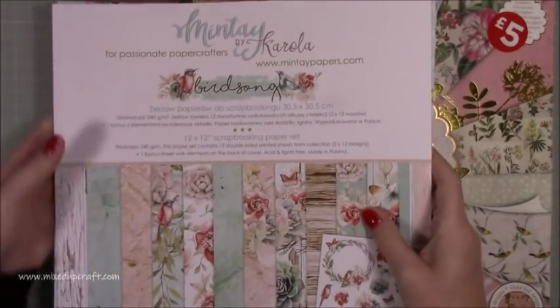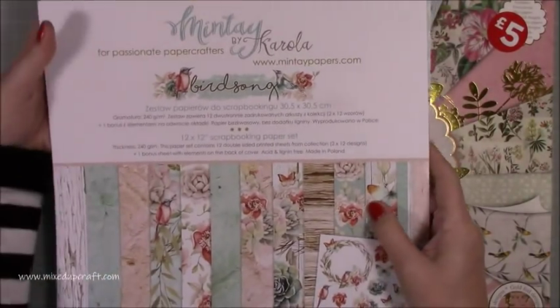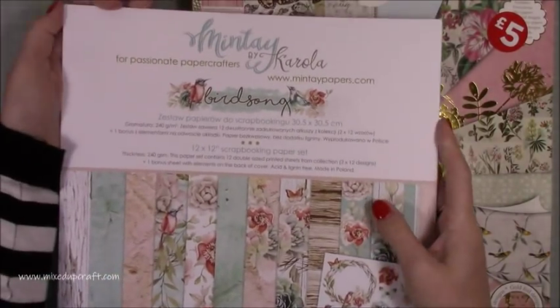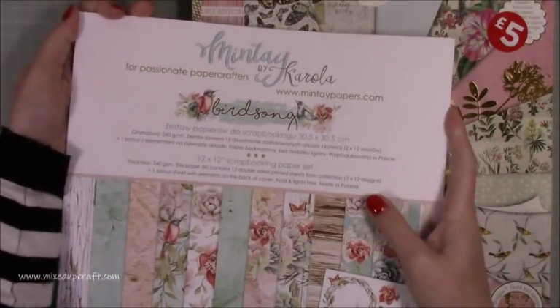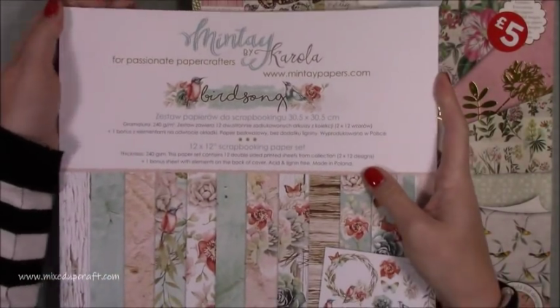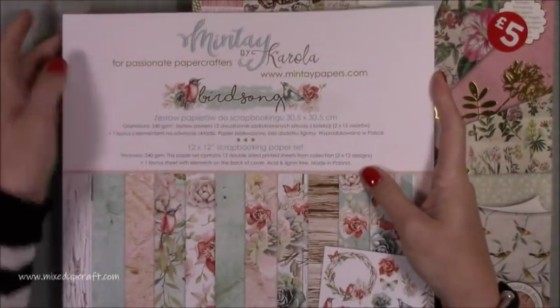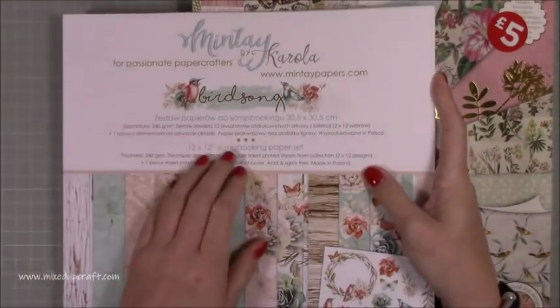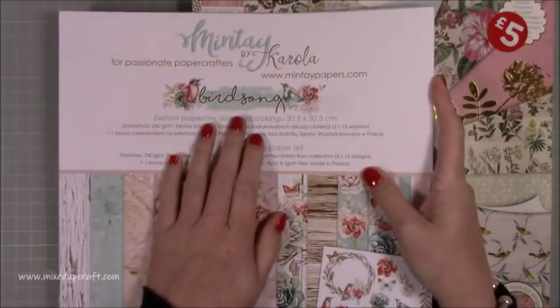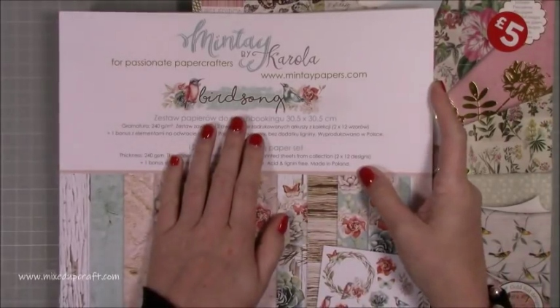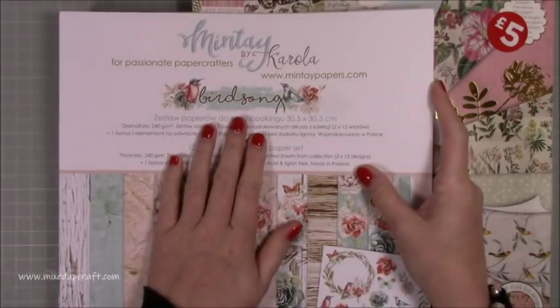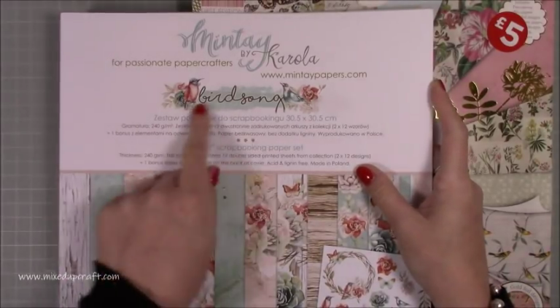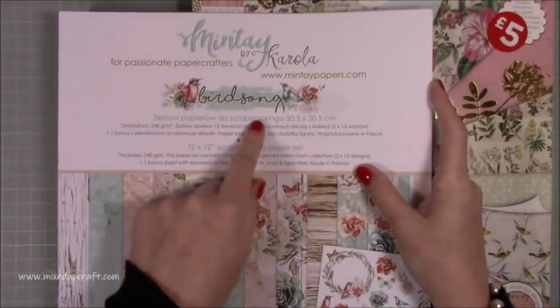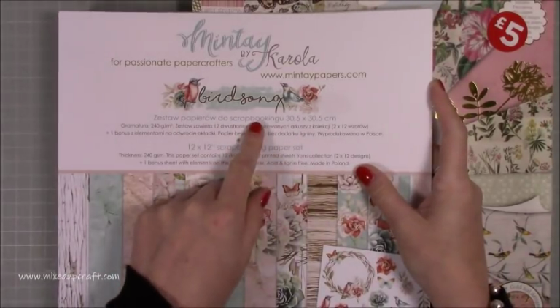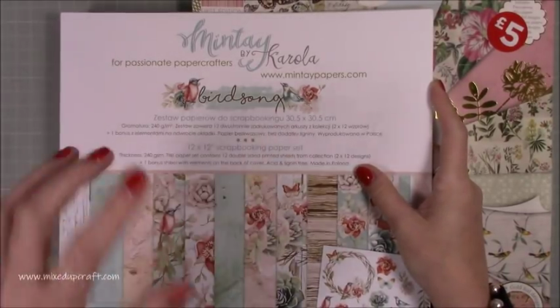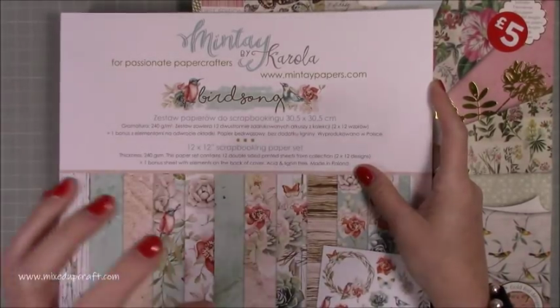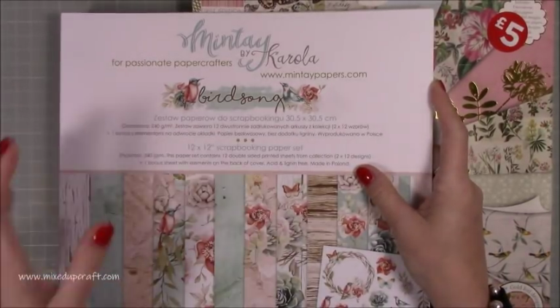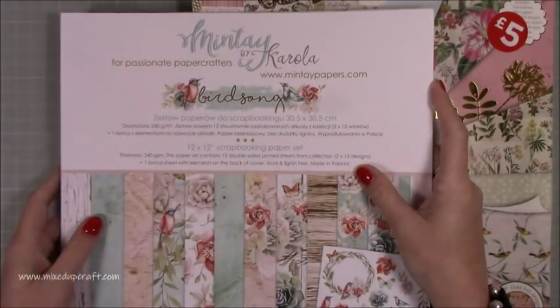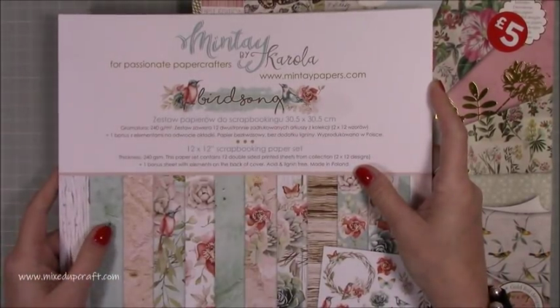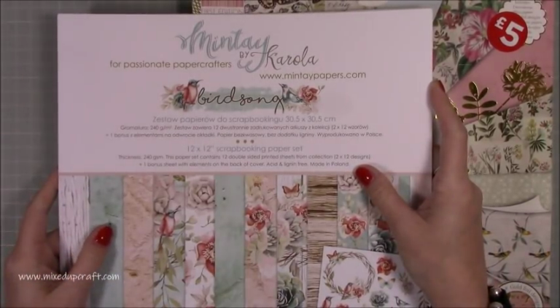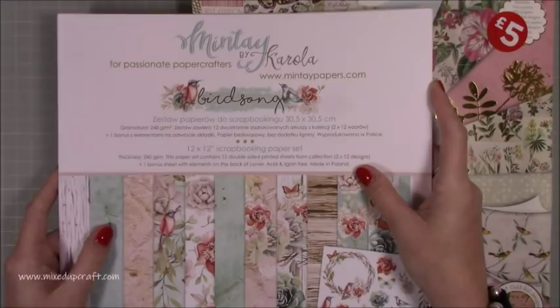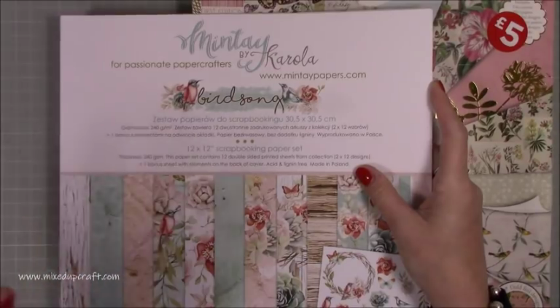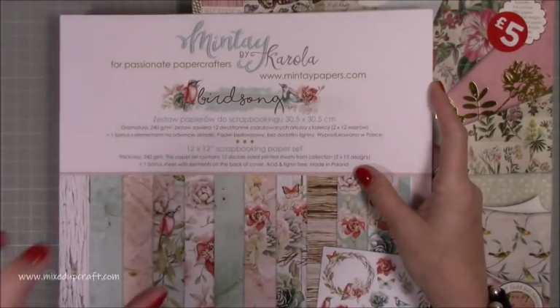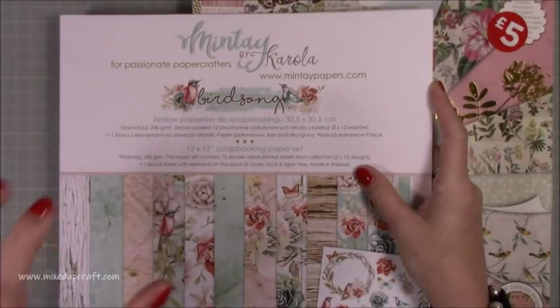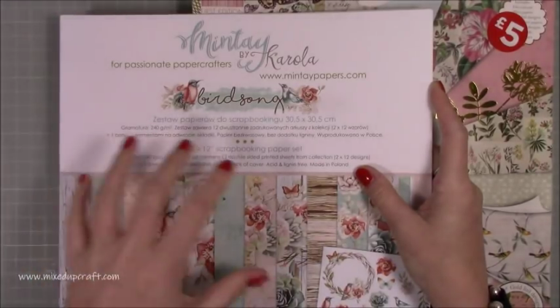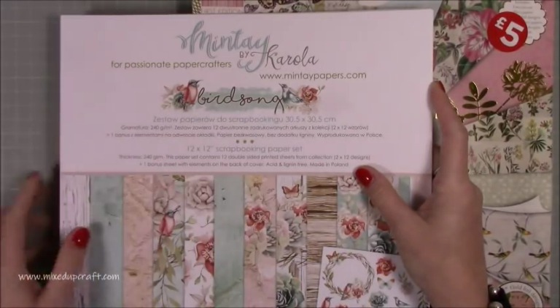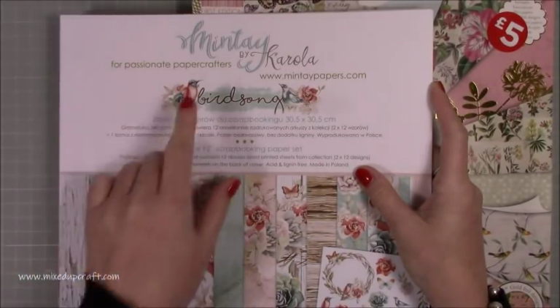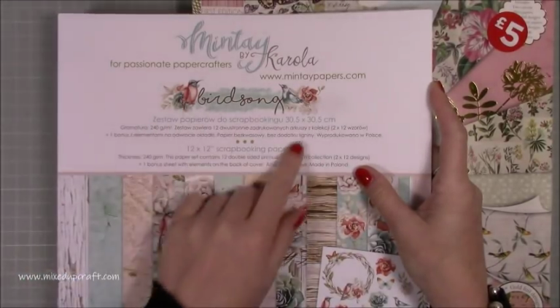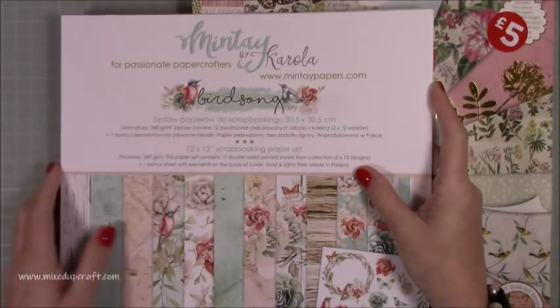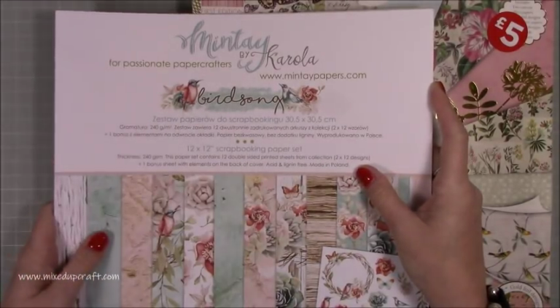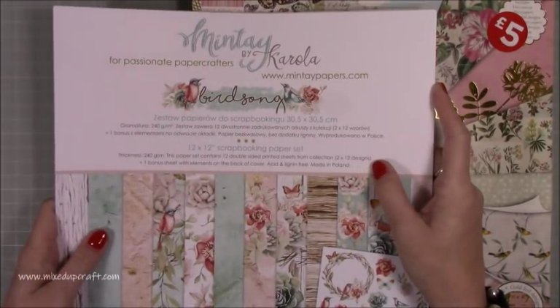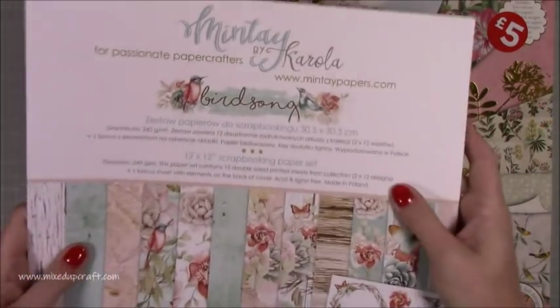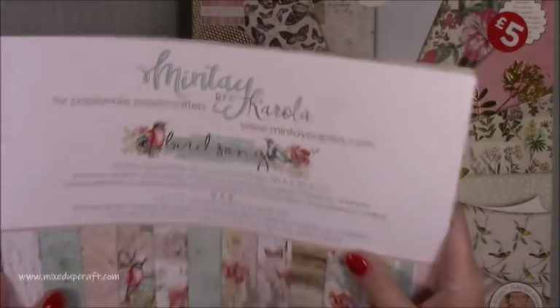I'll share all the links to Louise's website — go and check out the other ones because if you're not so keen on Birdsong there's about six or eight different paper packs by Minty and they're really really lovely, so go check them out.